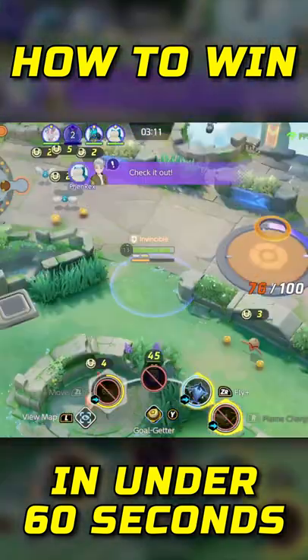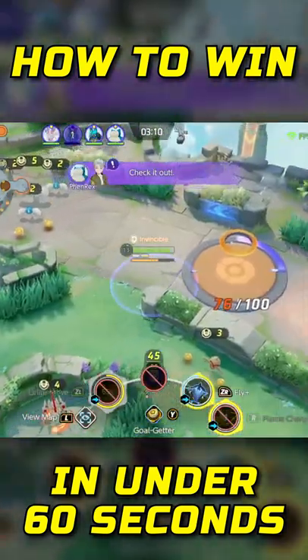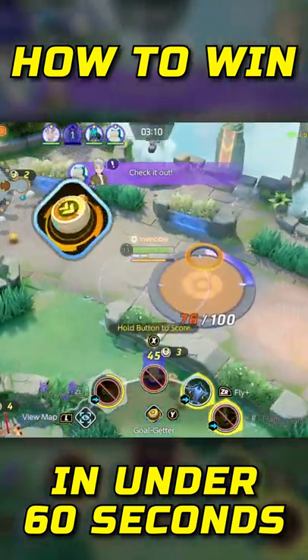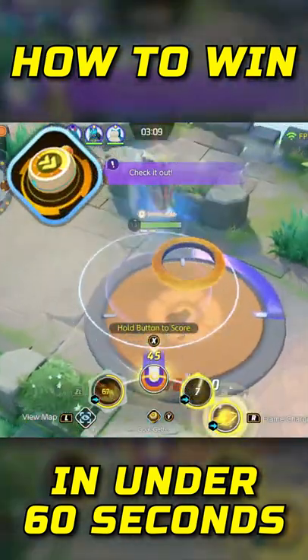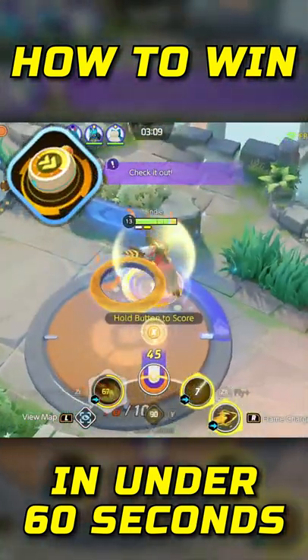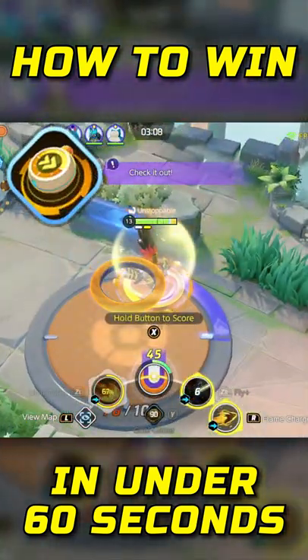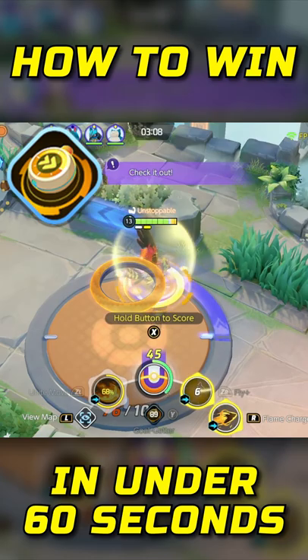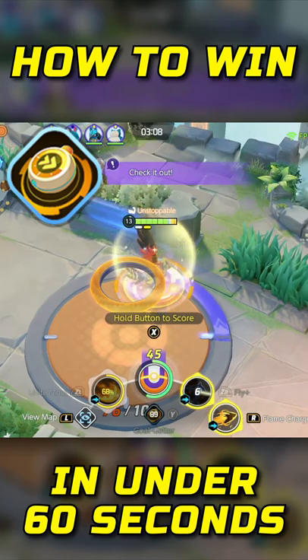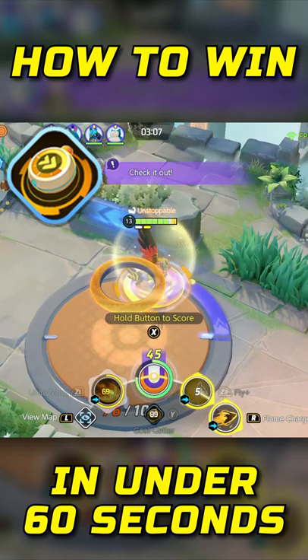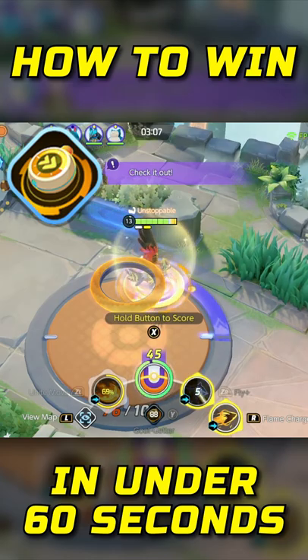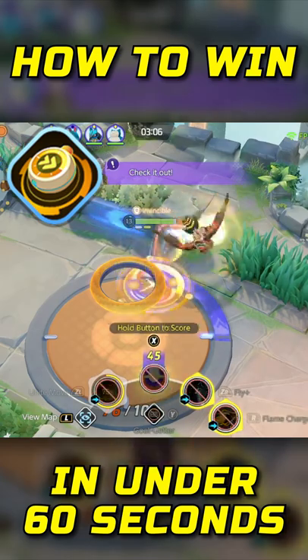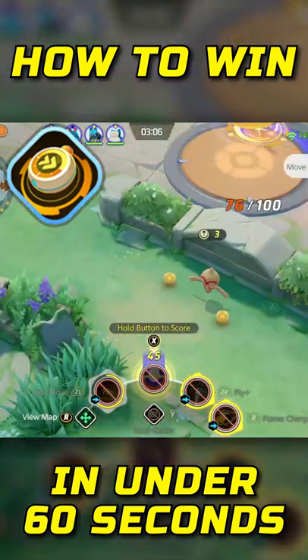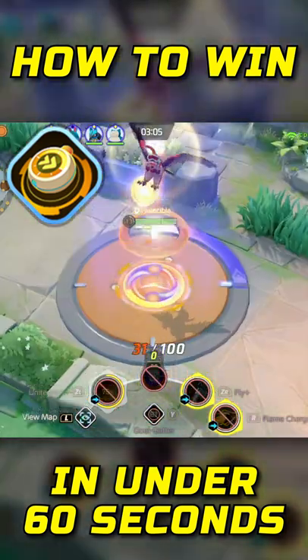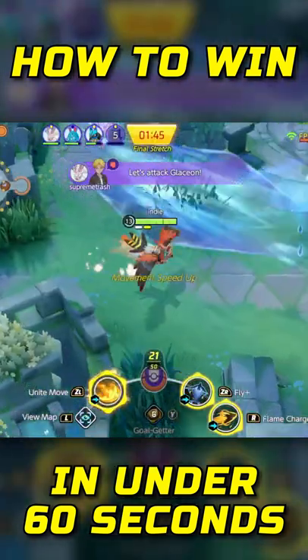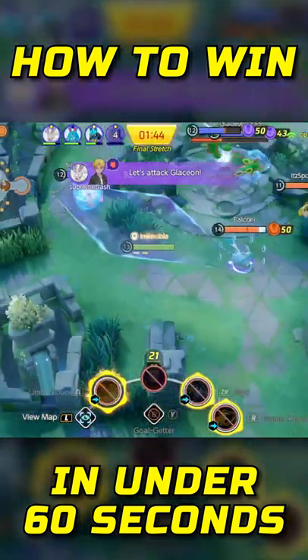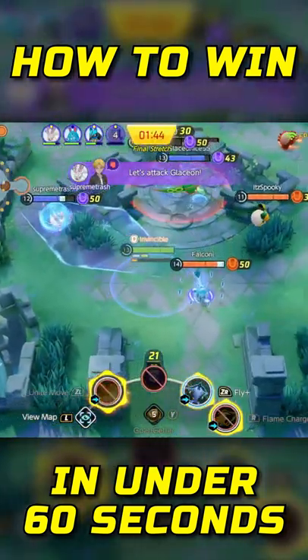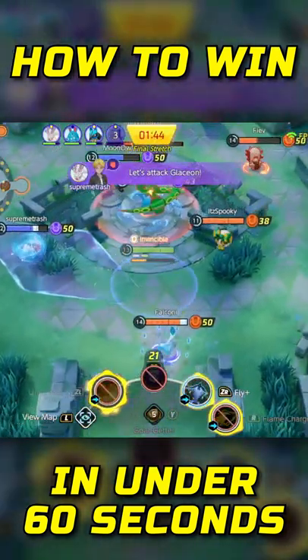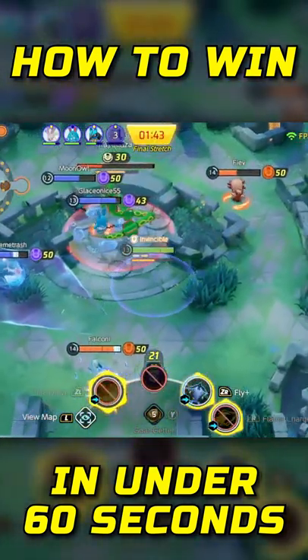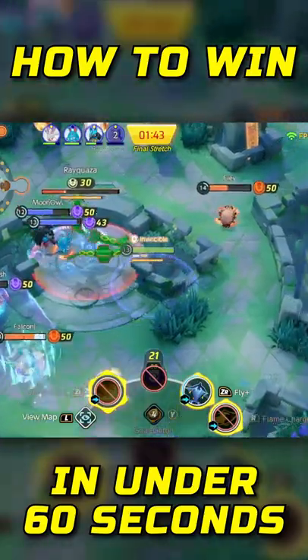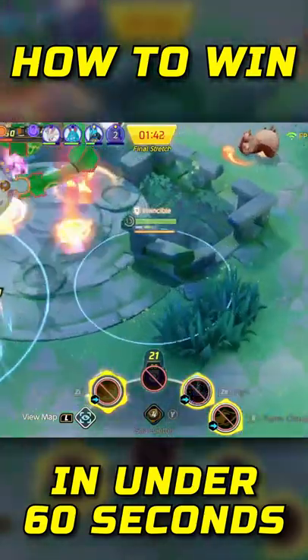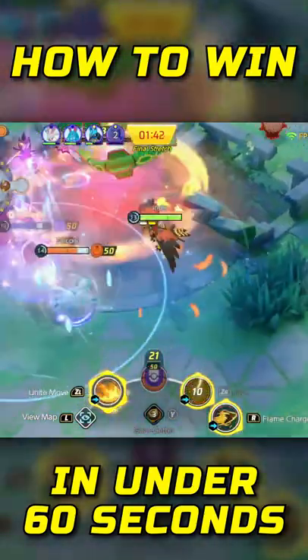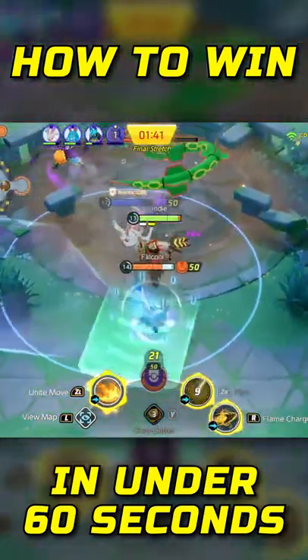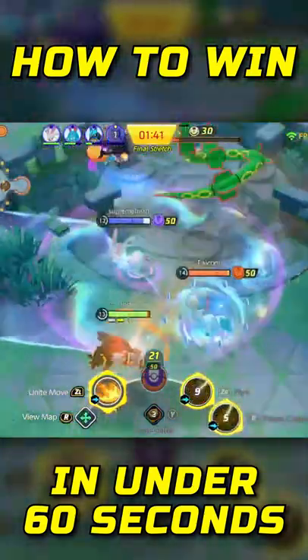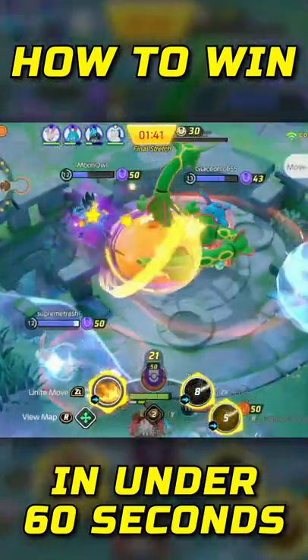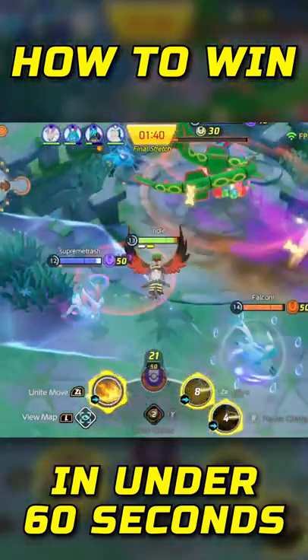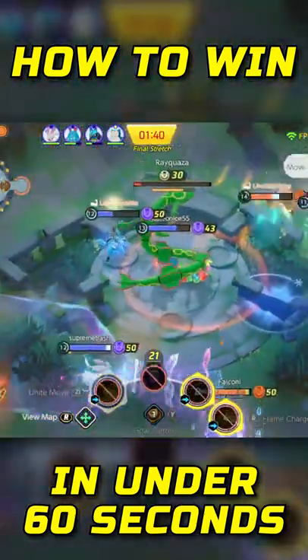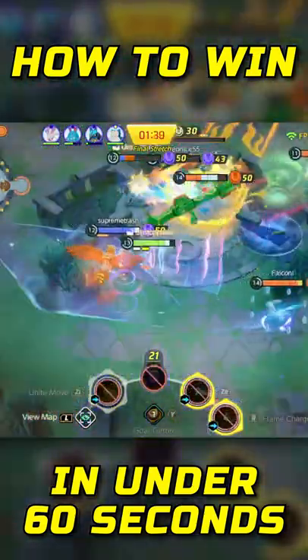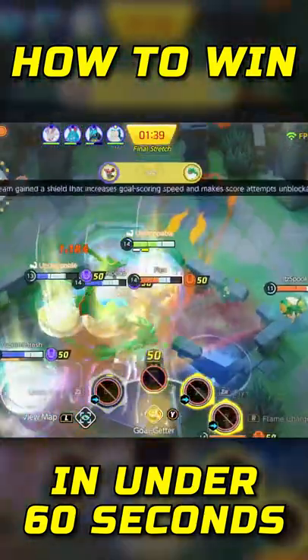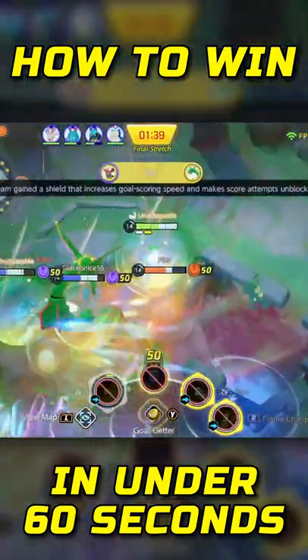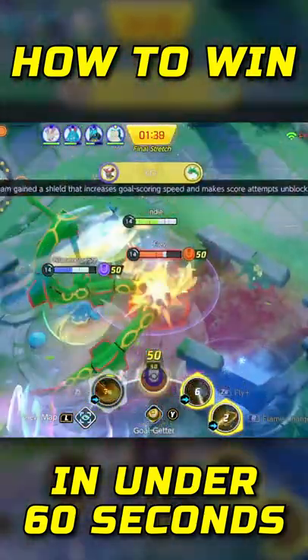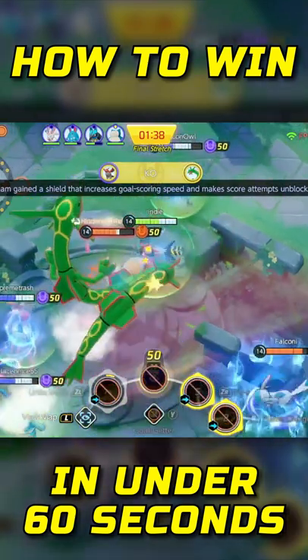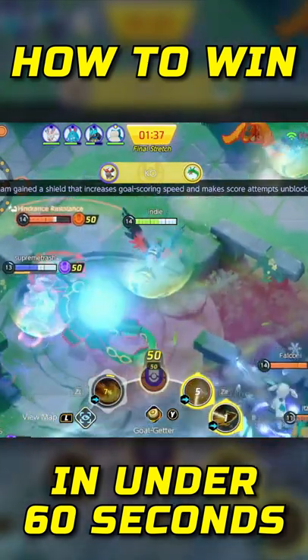Try to use Goalgetter at around the 3 minute mark so you can use it again during the final stretch. Hover around Rayquaza and remember, Talonflame is amazing at securing objectives, so look to pick out backliners and last-hit the objective for your team.